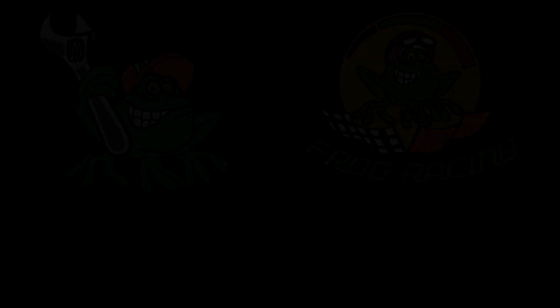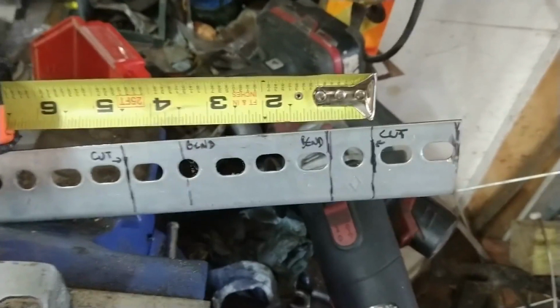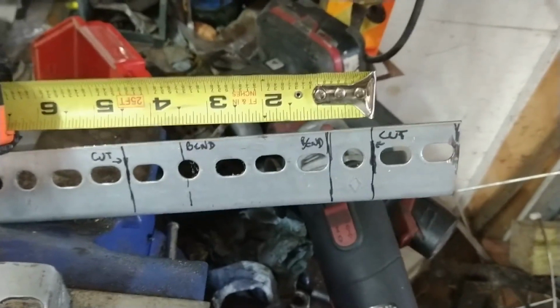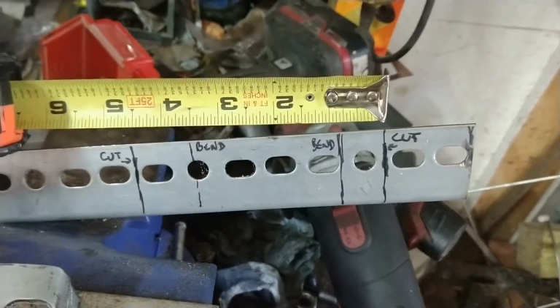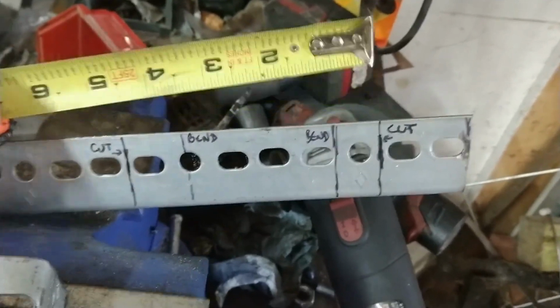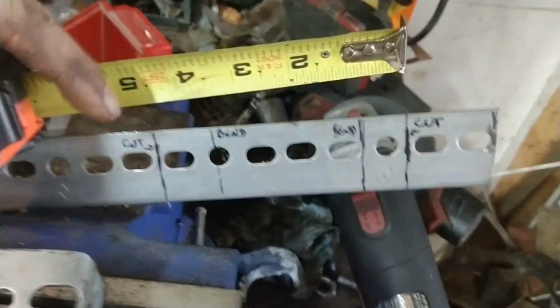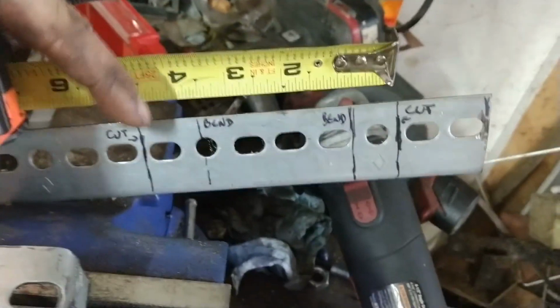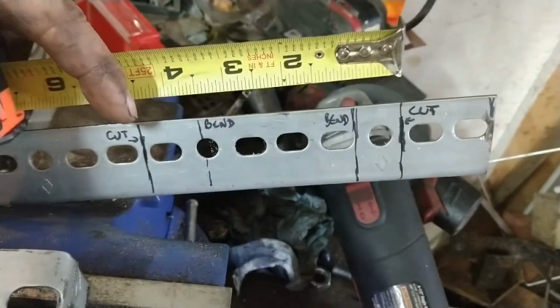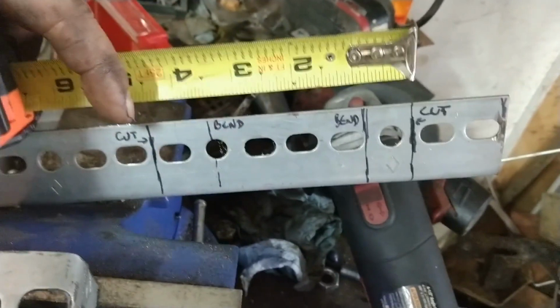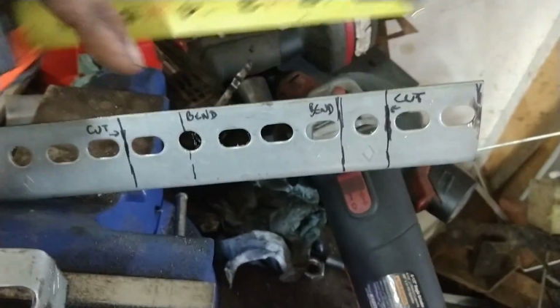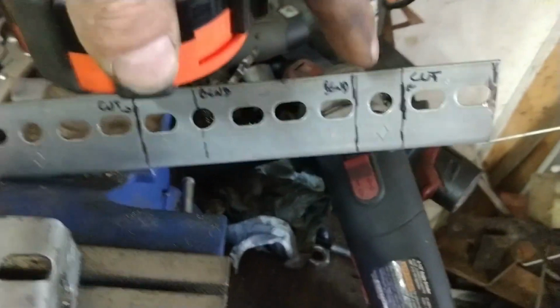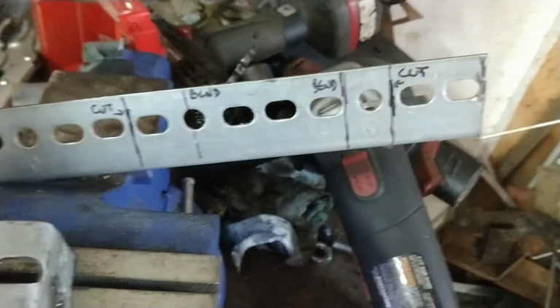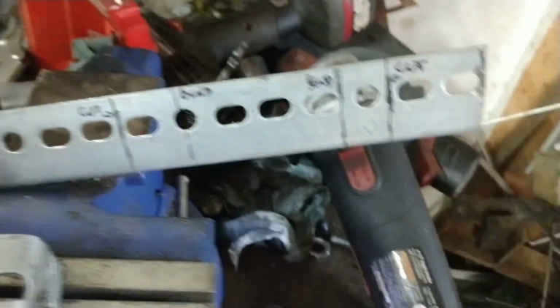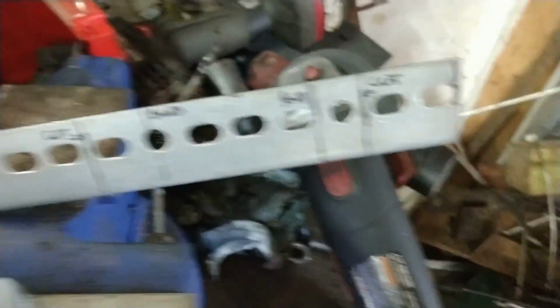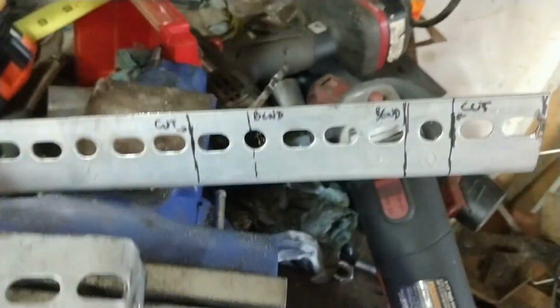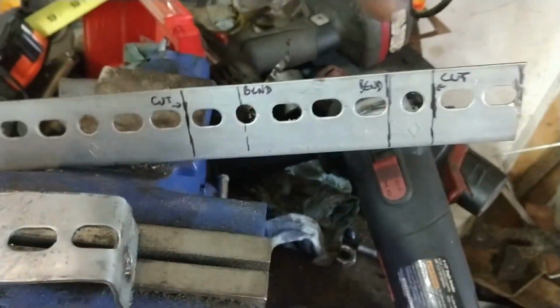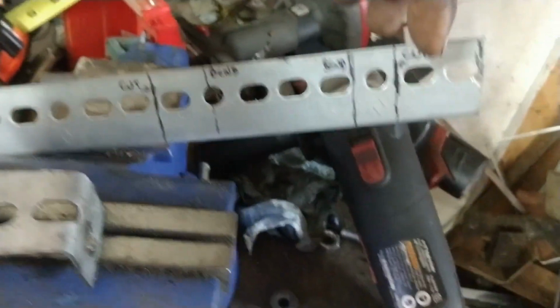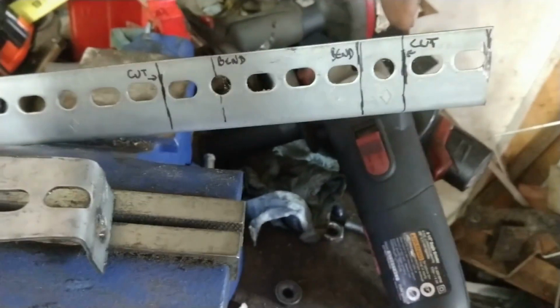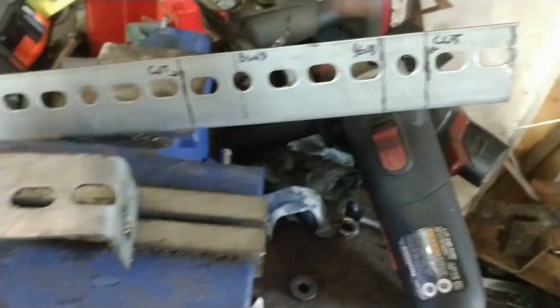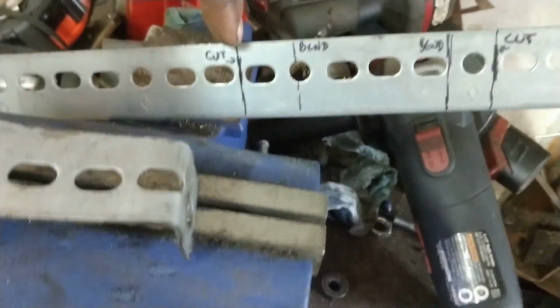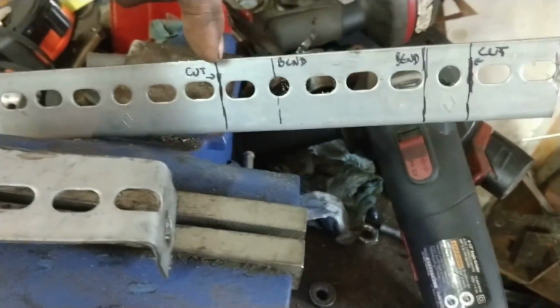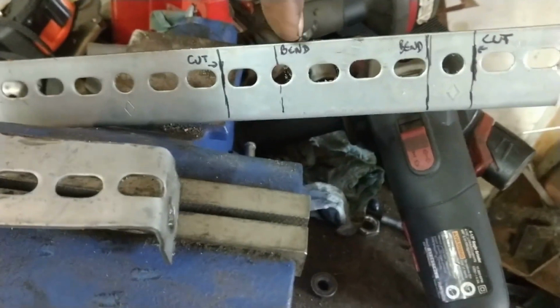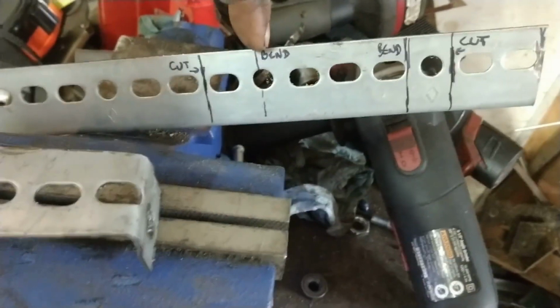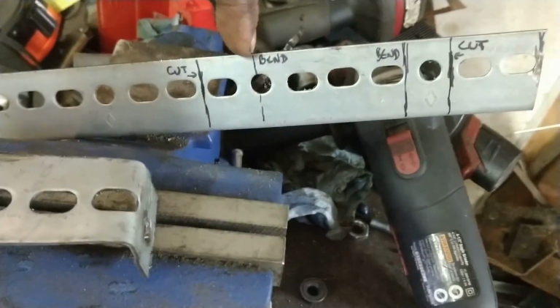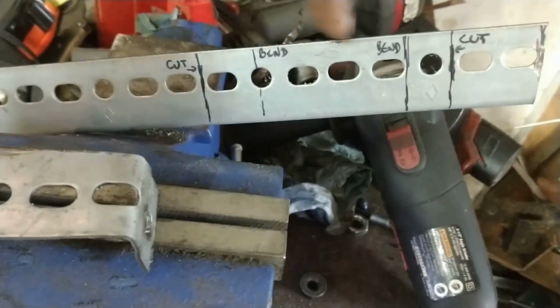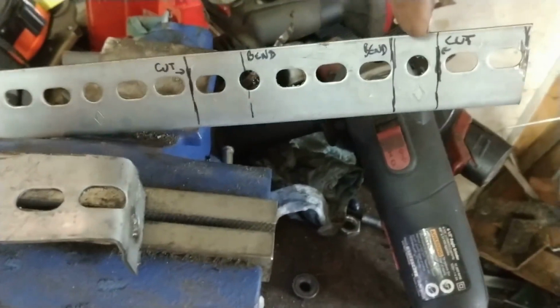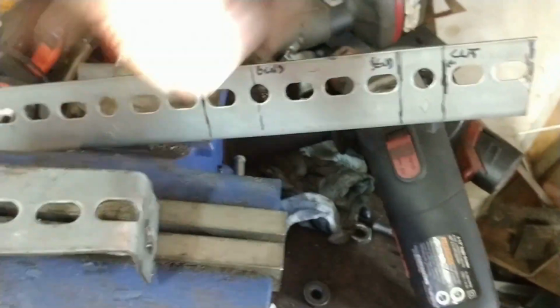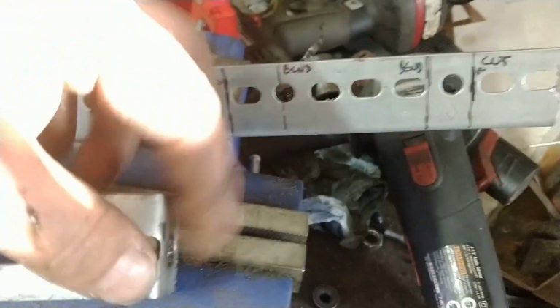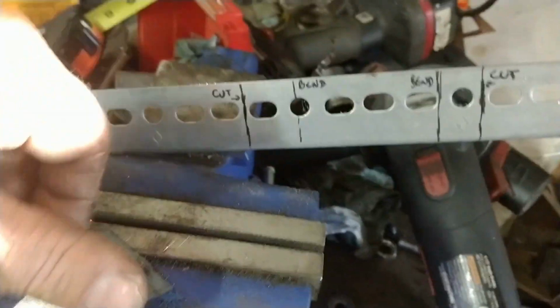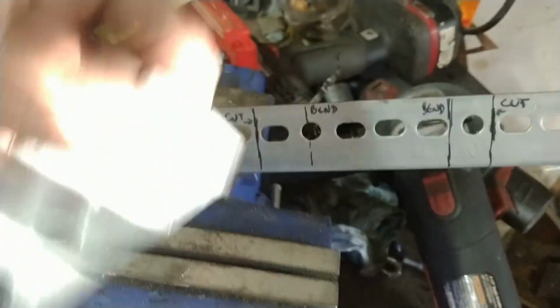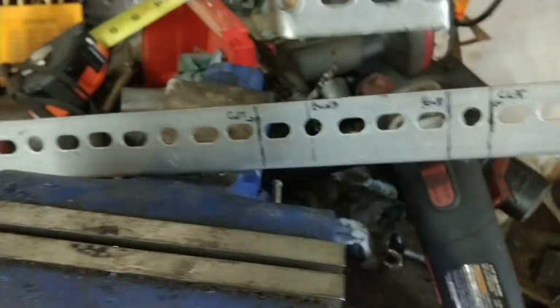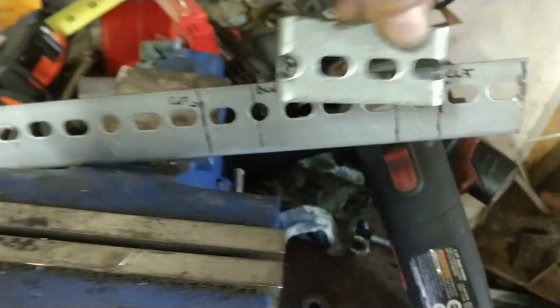You need a piece of metal that is four and a half inches long. You will cut here and here, and then just bend here and here, so that in the end you obtain something like this.